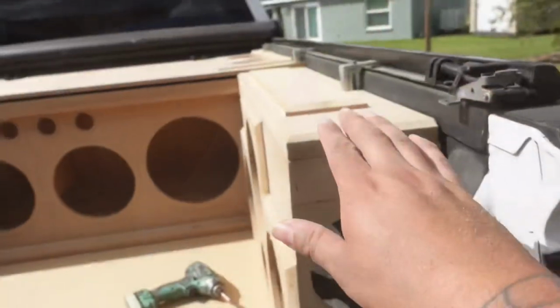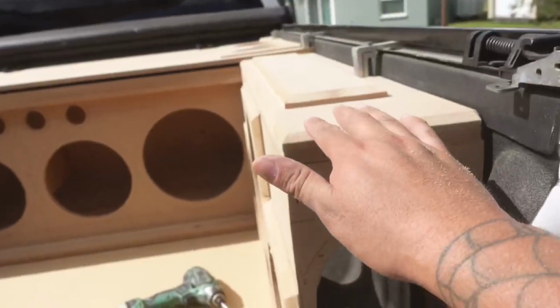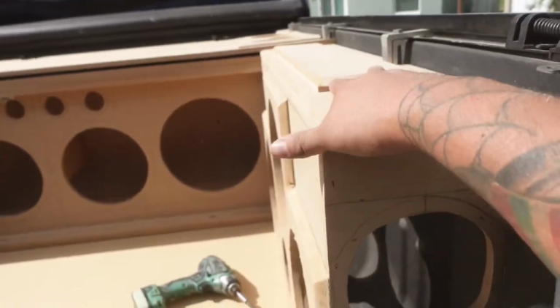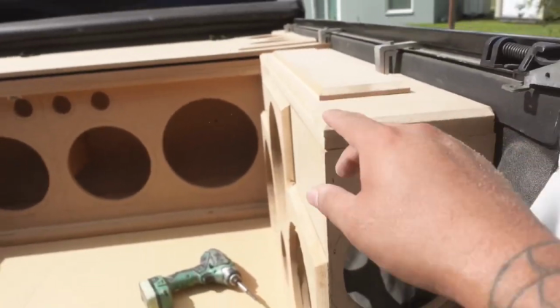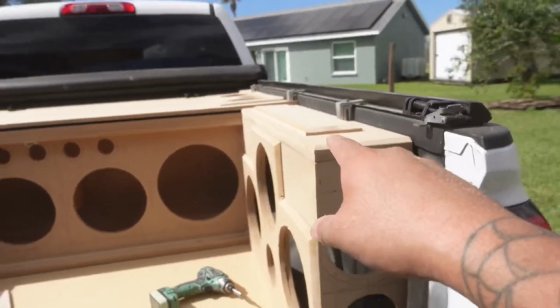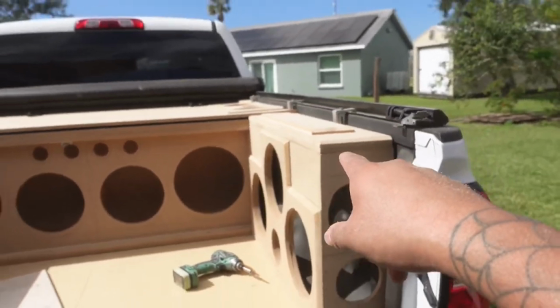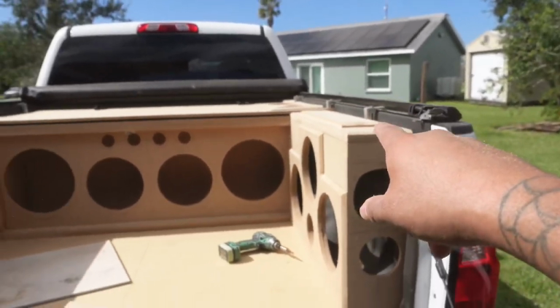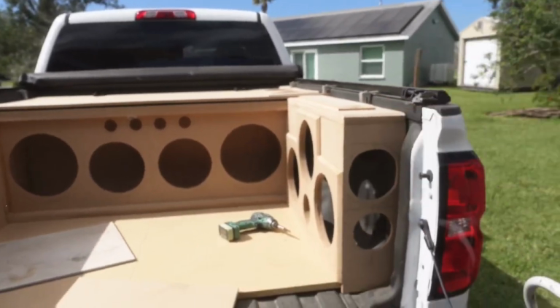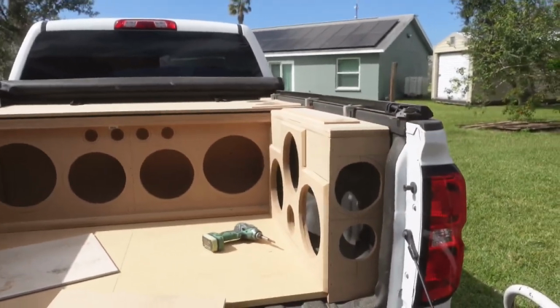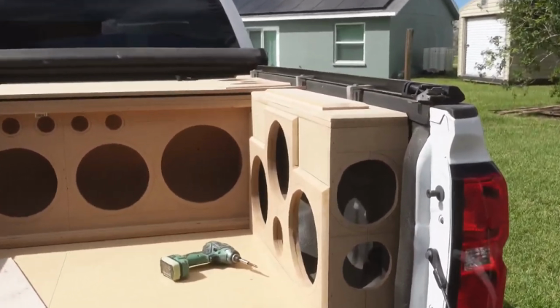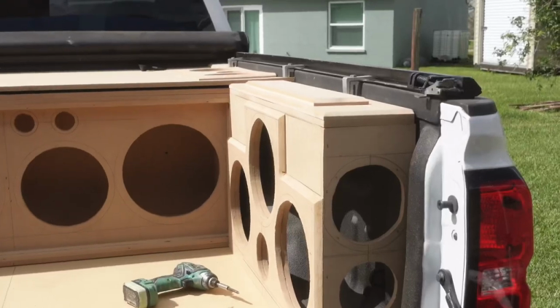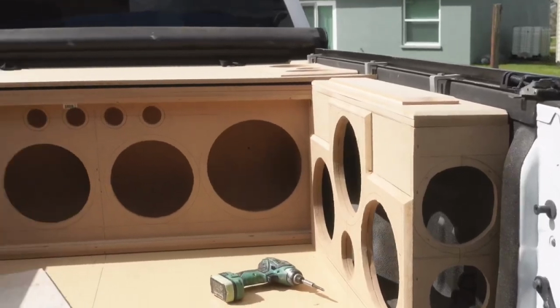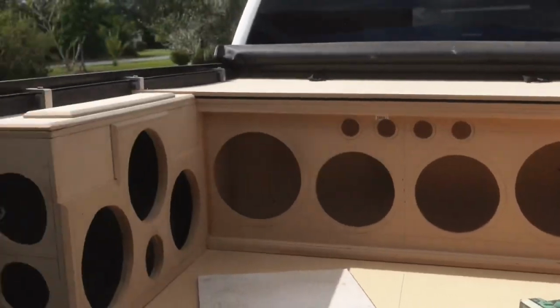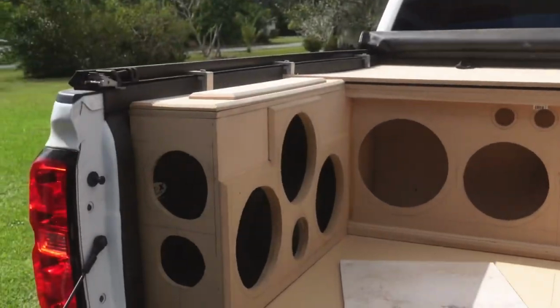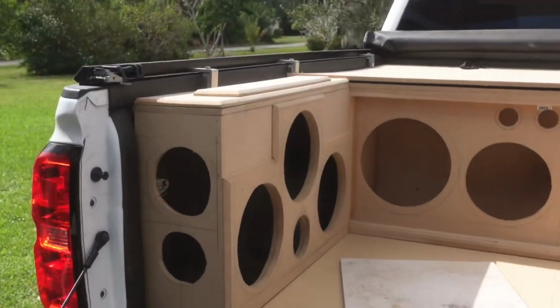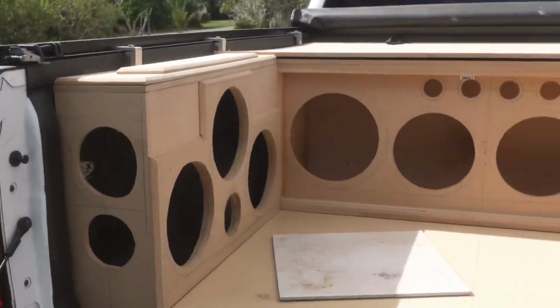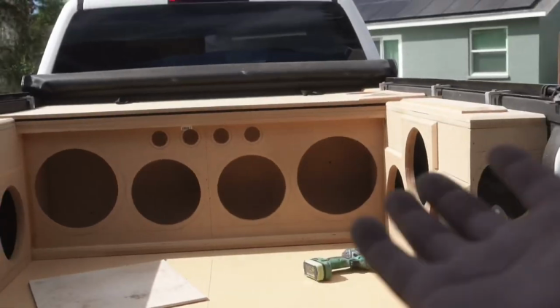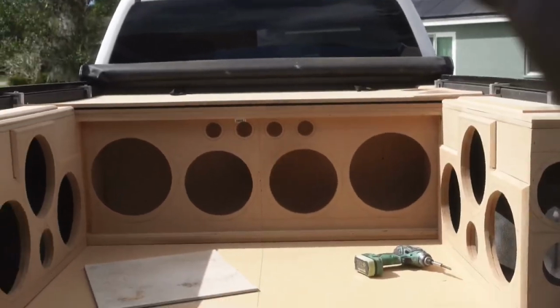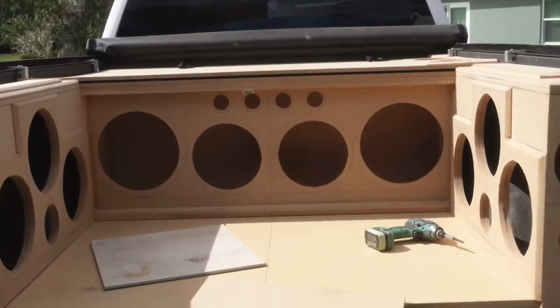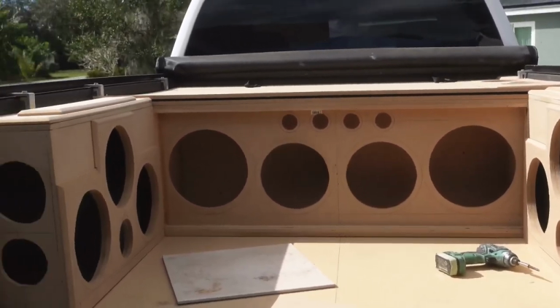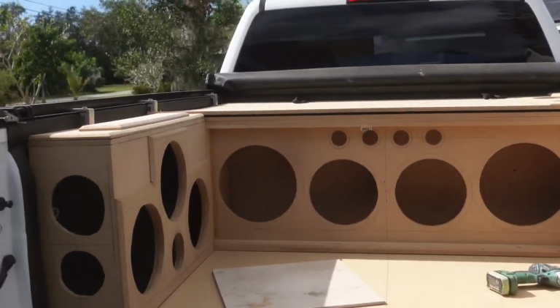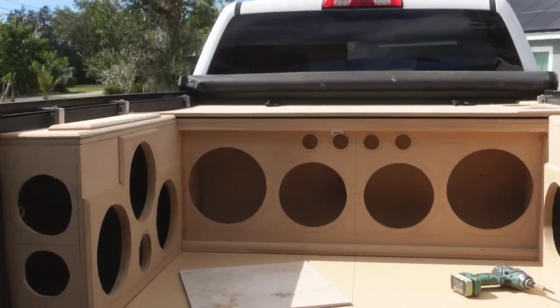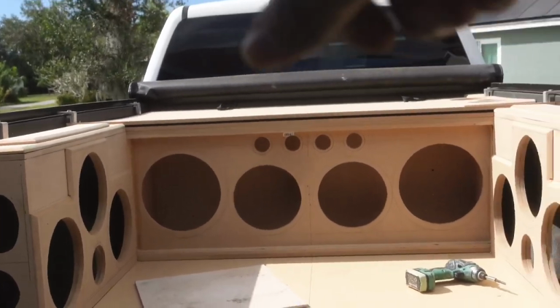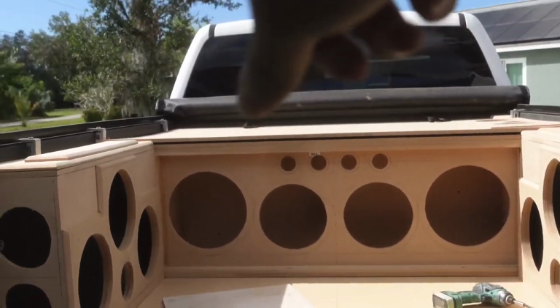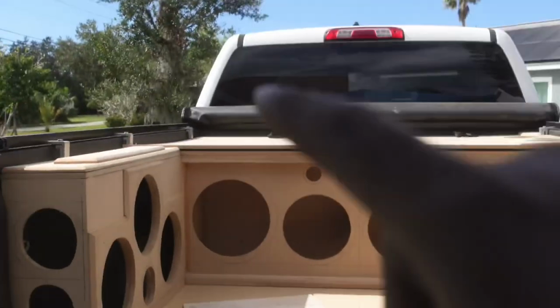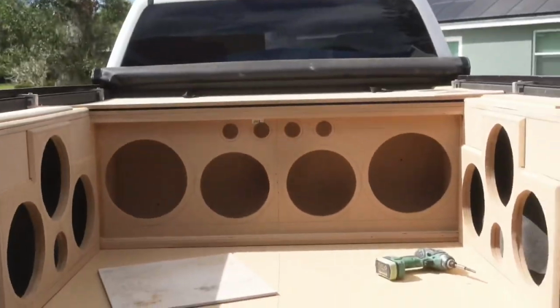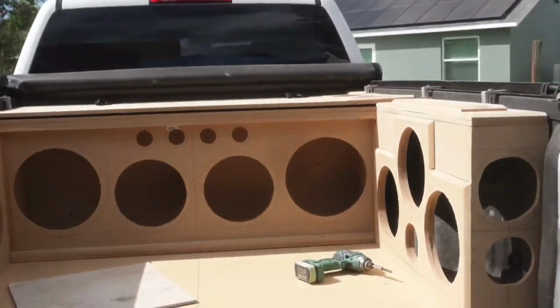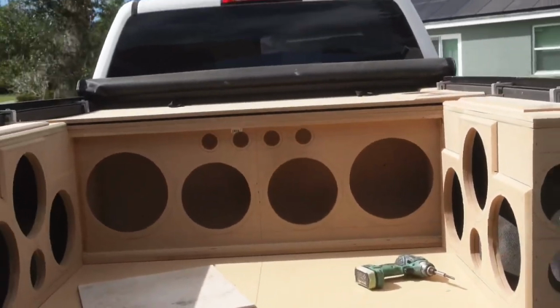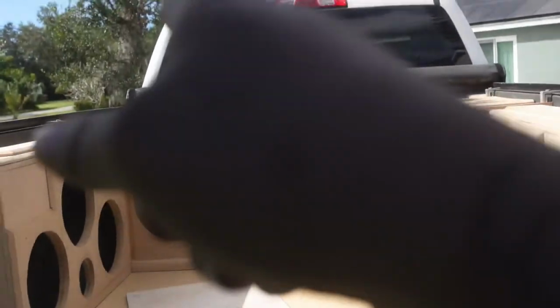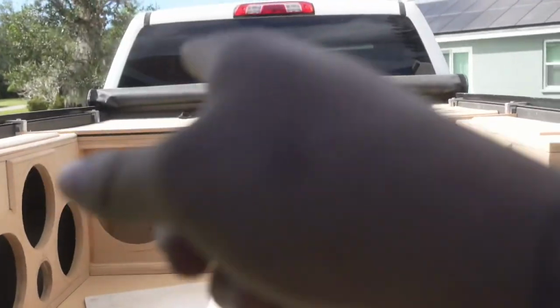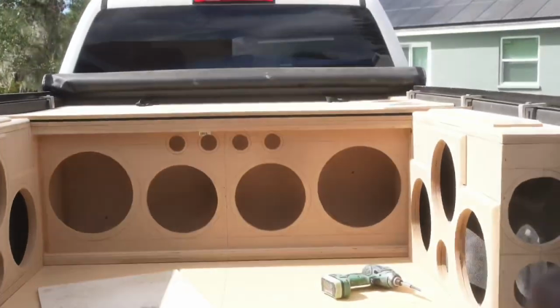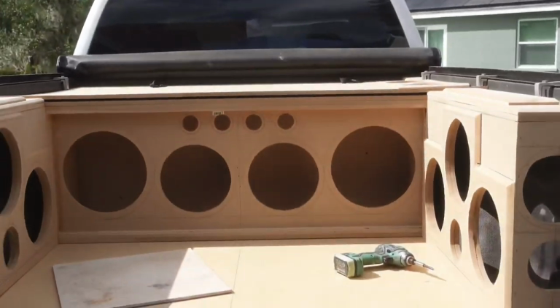I don't know if you can tell, but look — we have a little risen piece right there. Check it out. And then one right here. Boom. I'm going to take that top lid off, cut out all the circles plus the EQ cutout, take that lip off, and staple it.